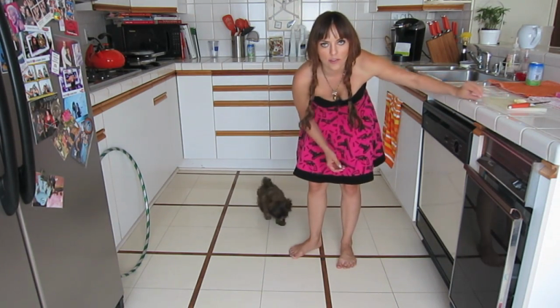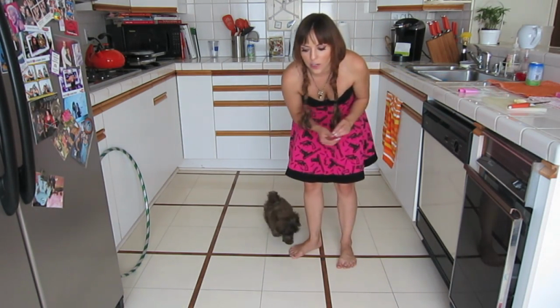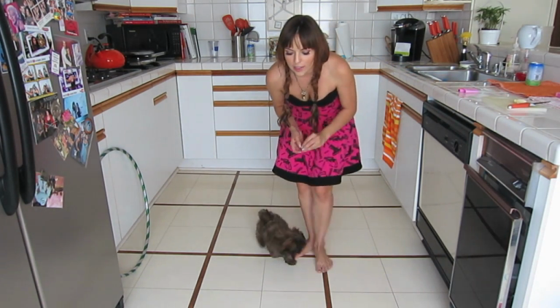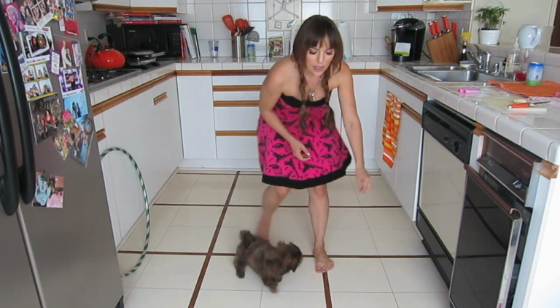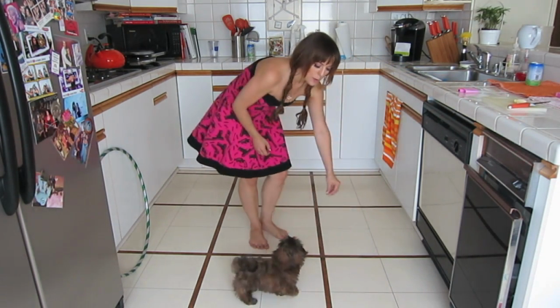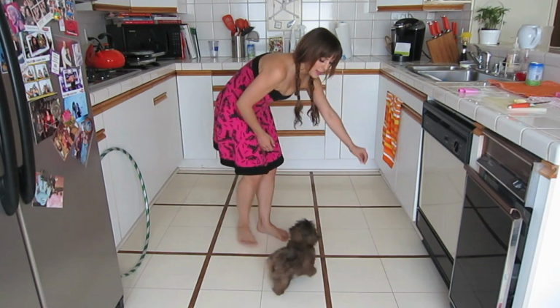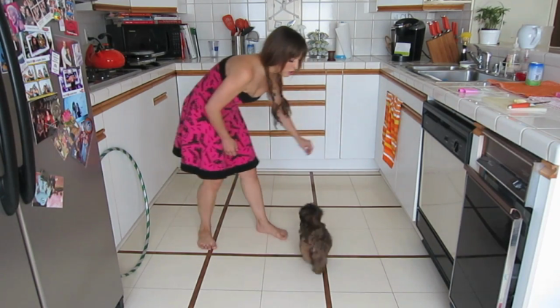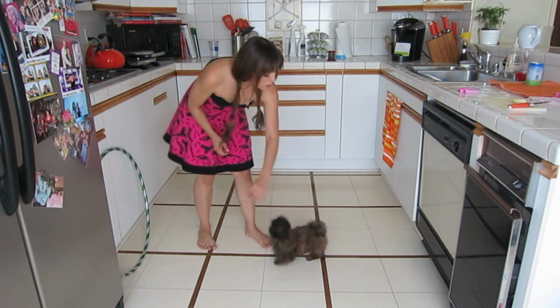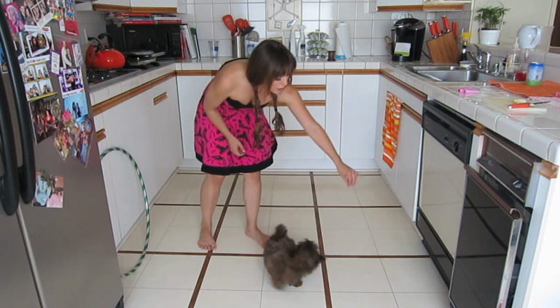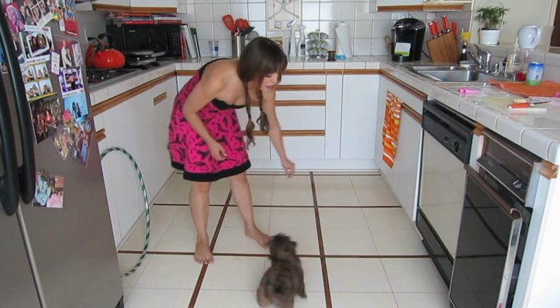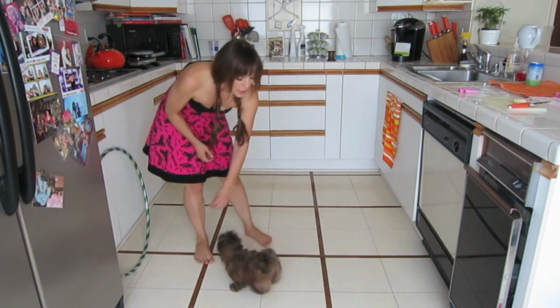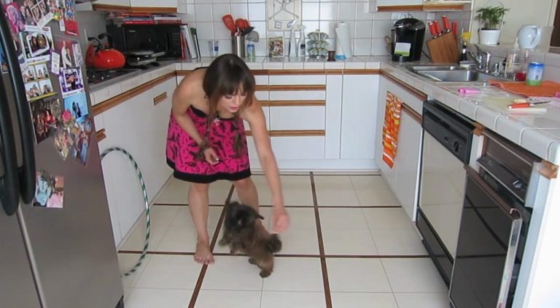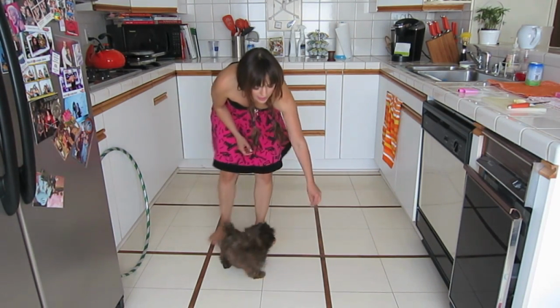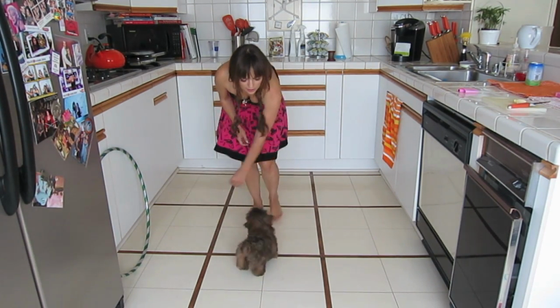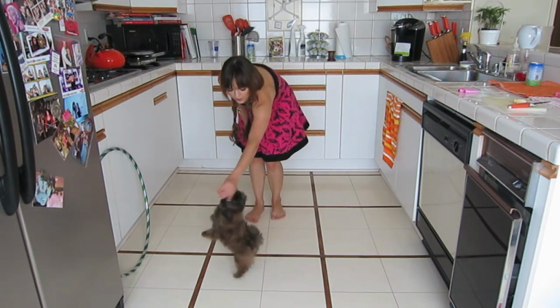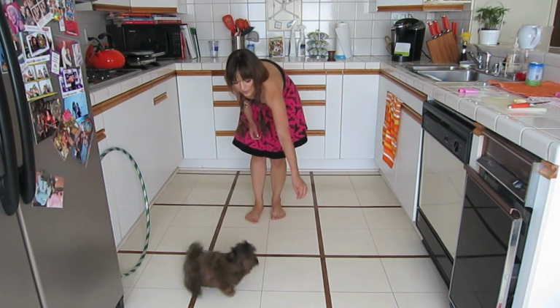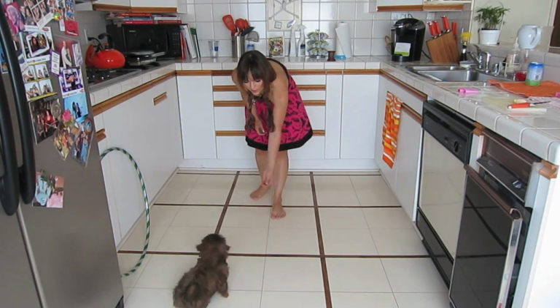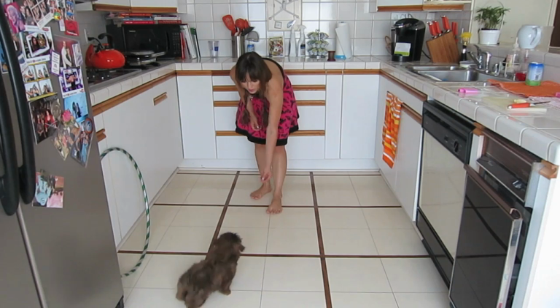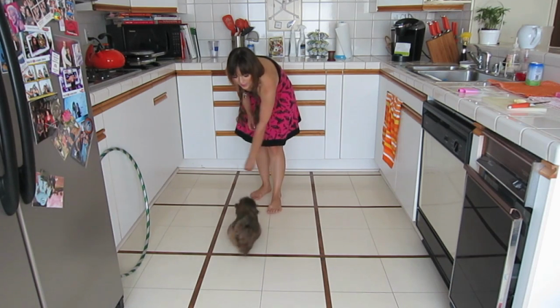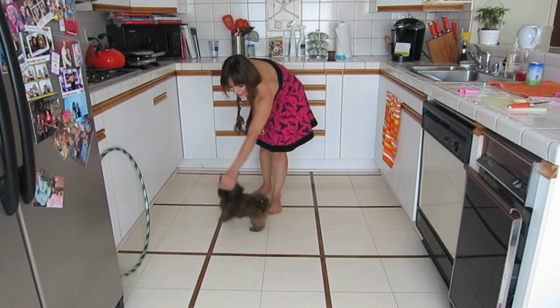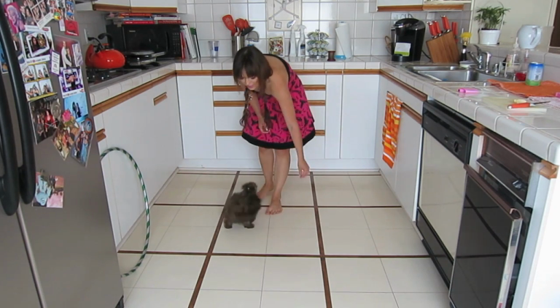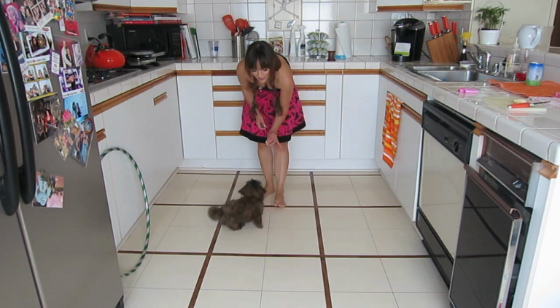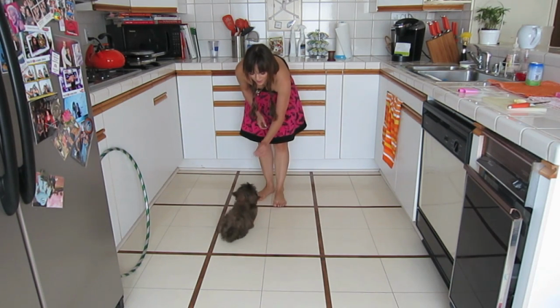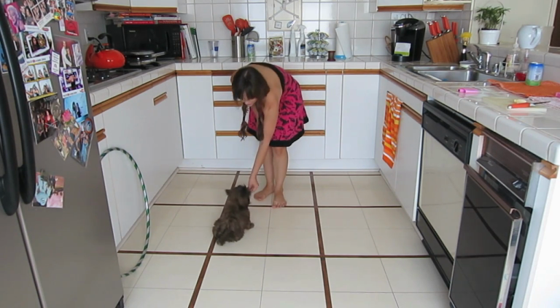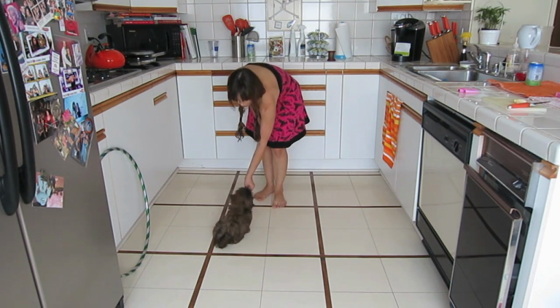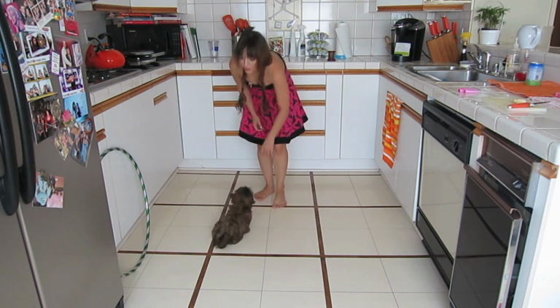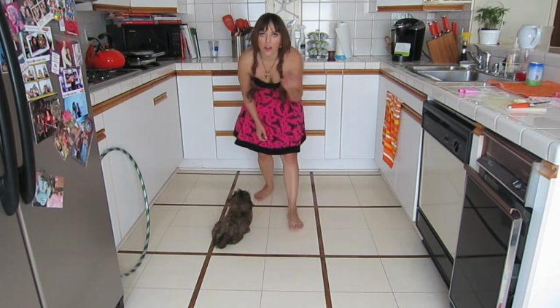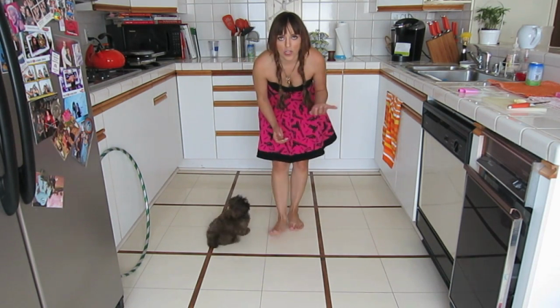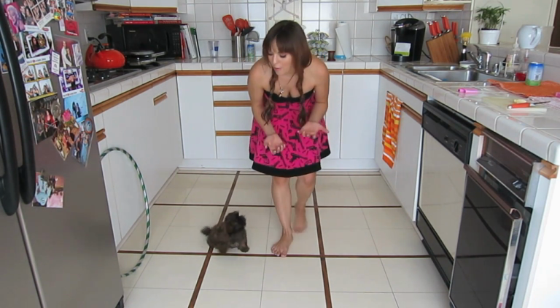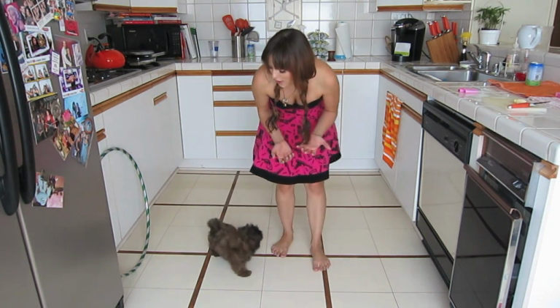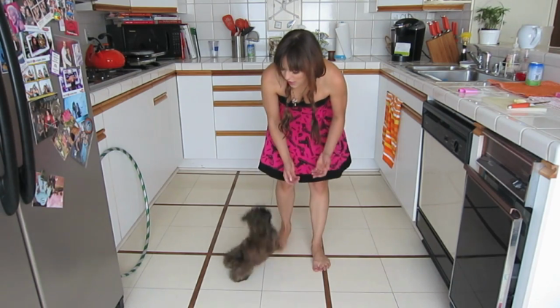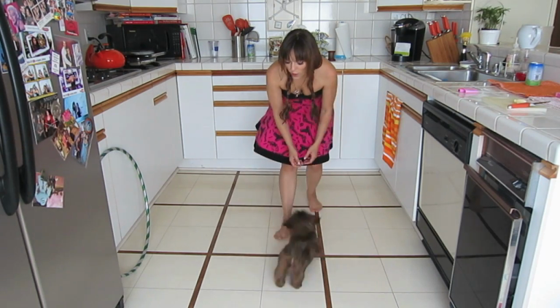You just have a treat in your hand. Come over here, baby. And you just go around her head and make her turn naturally. Dance. Dance. Come here. Dance. Sit. Good girl. And she just follows the treat automatically and she dances for you.